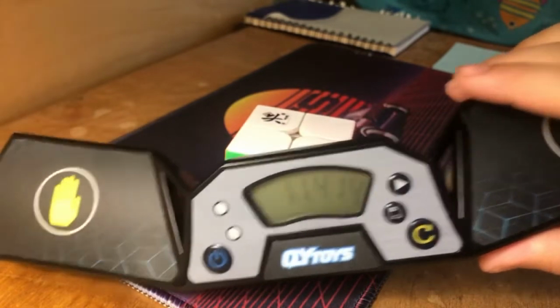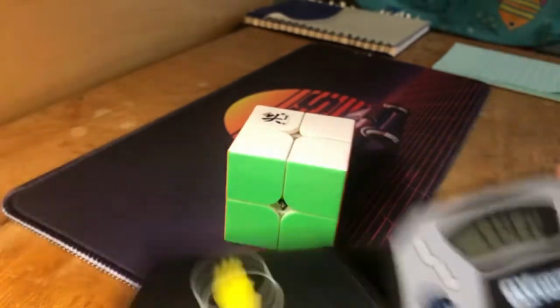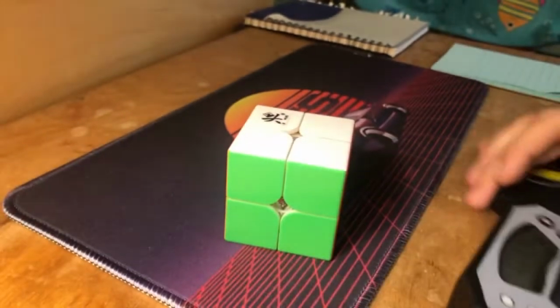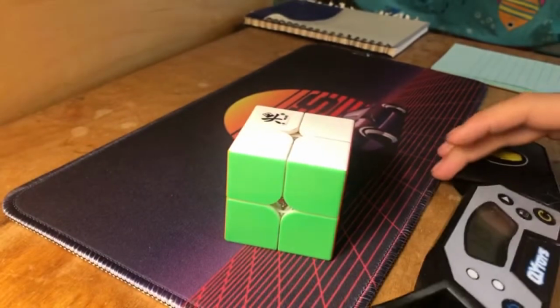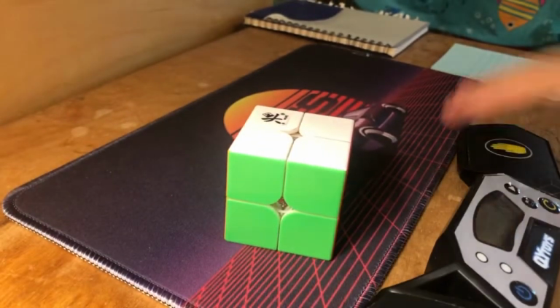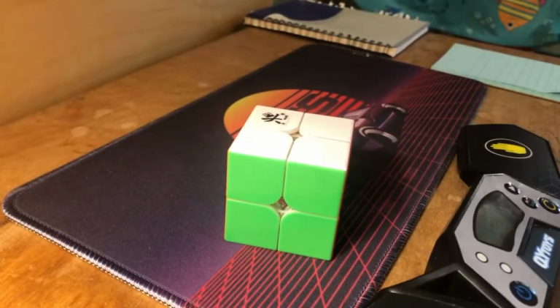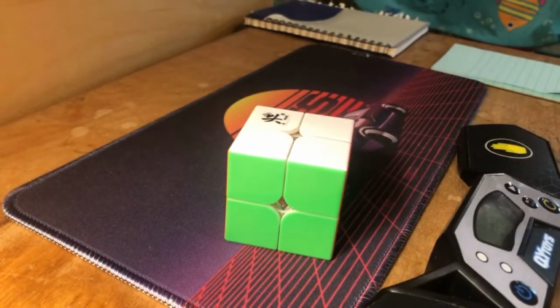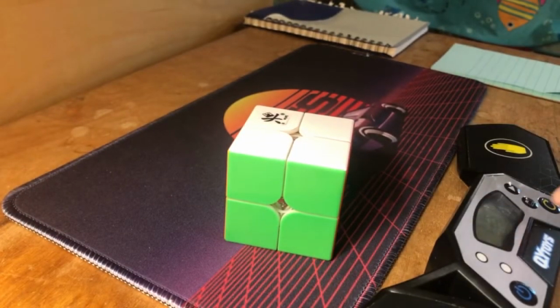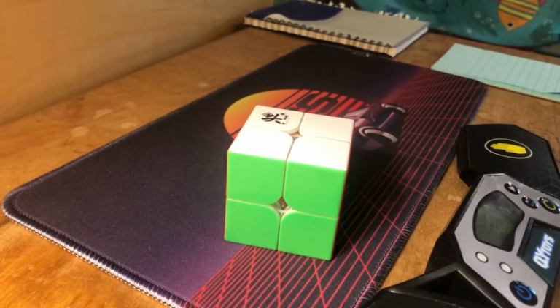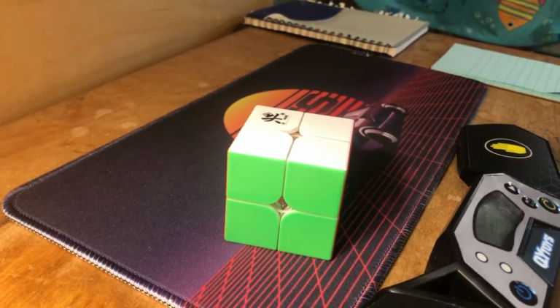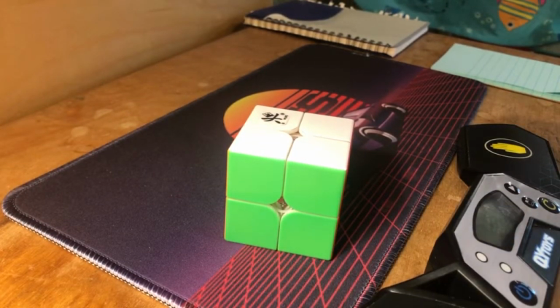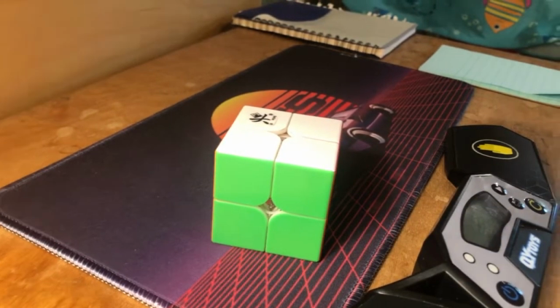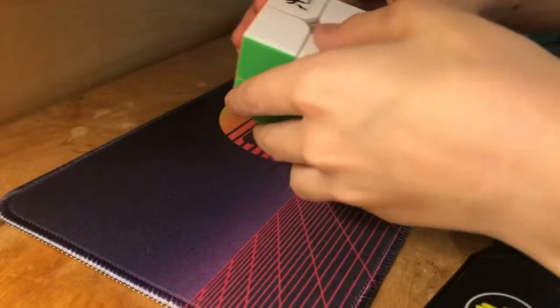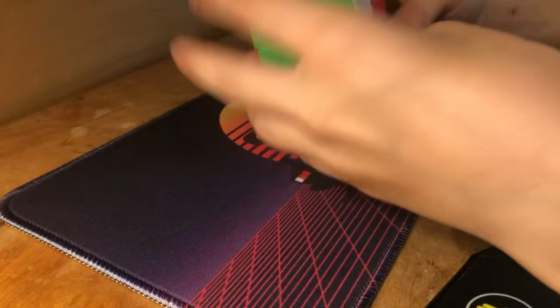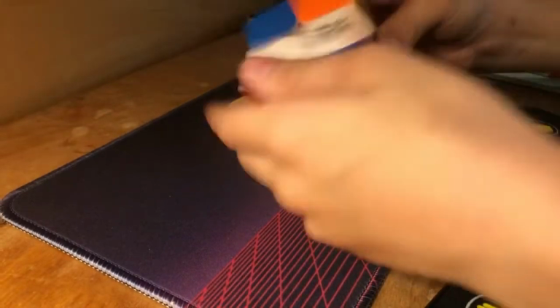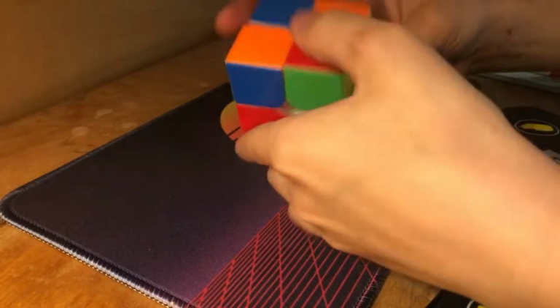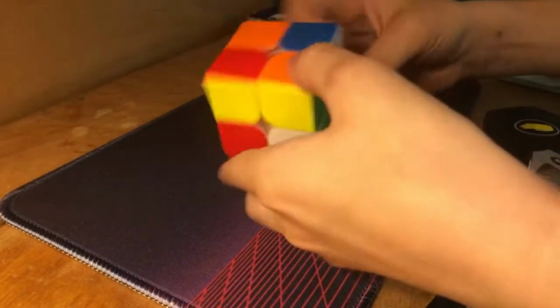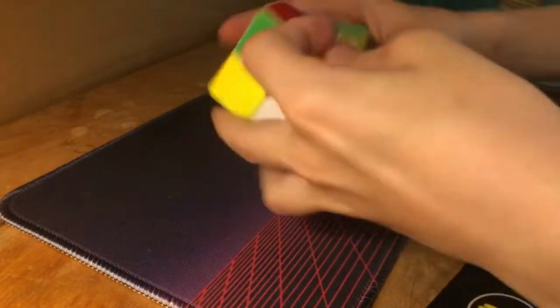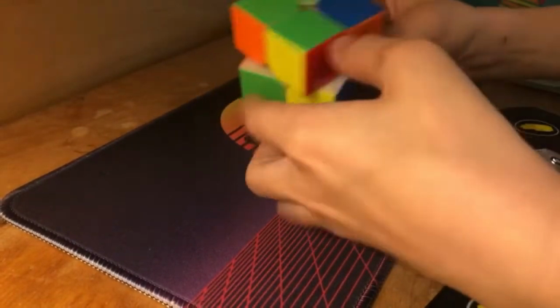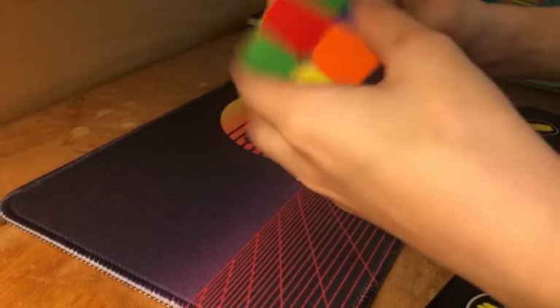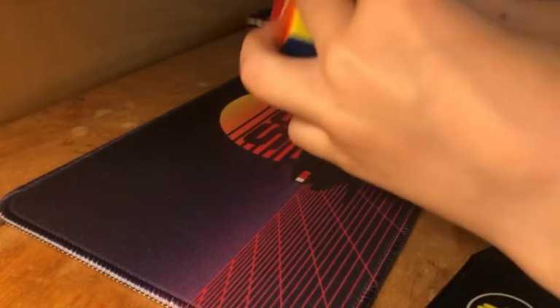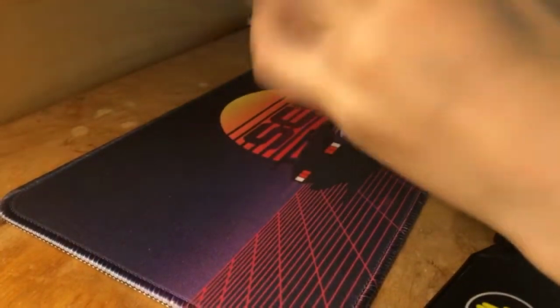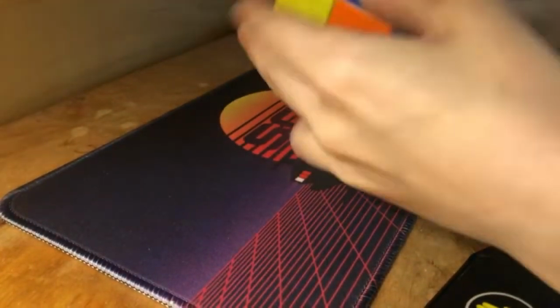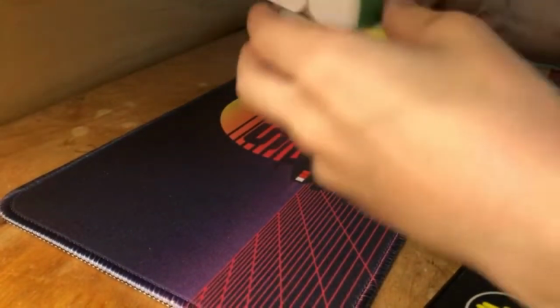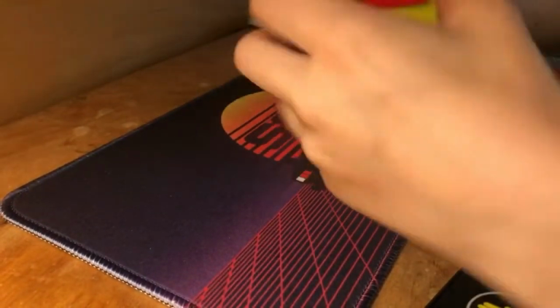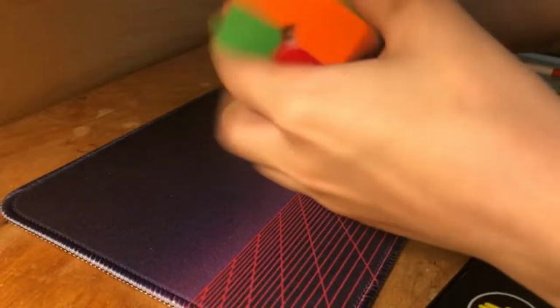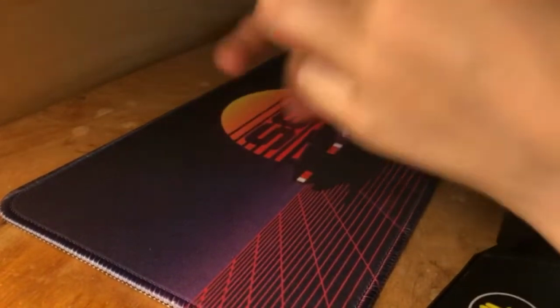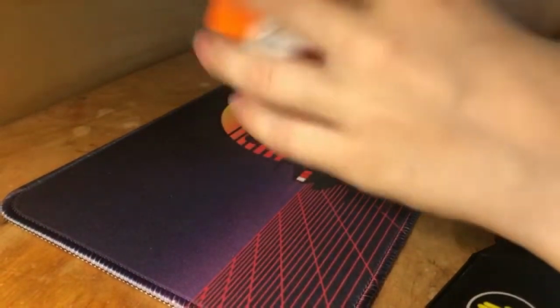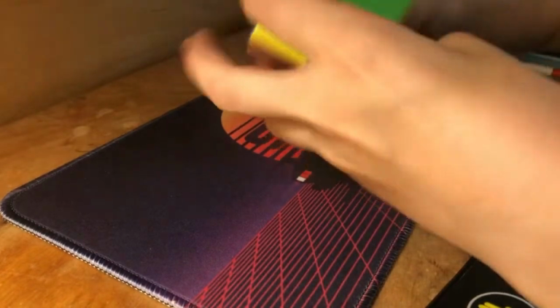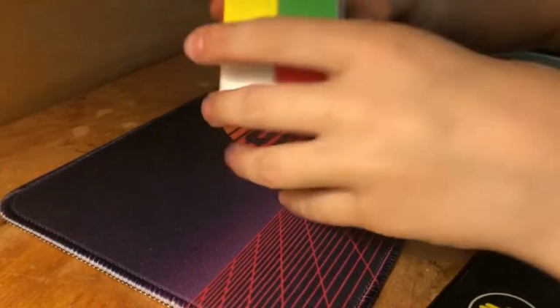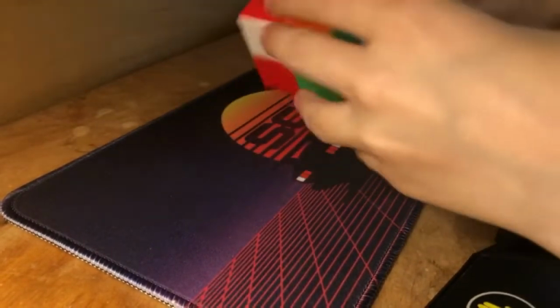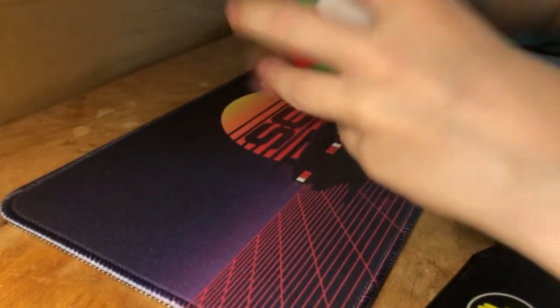I'm going to write each of the times down. Now for the next solve, let's hope we can get sub 10 — maybe even sub 5, that'd be nice.